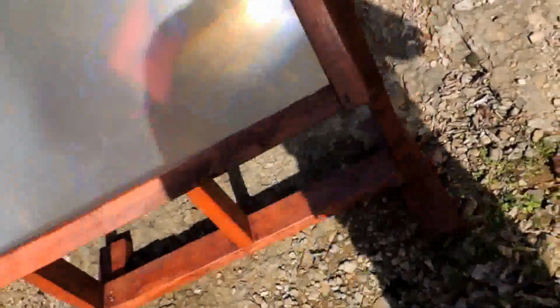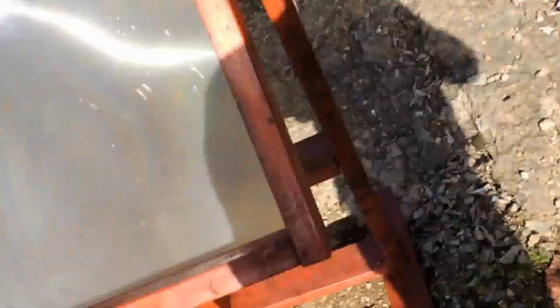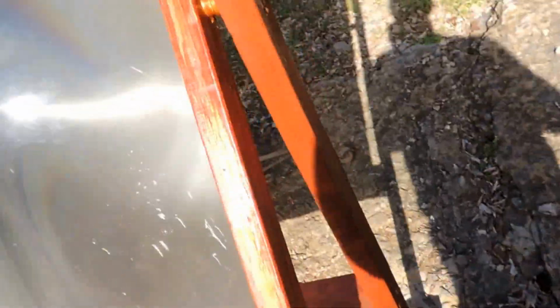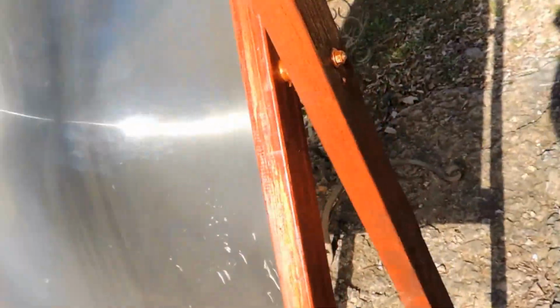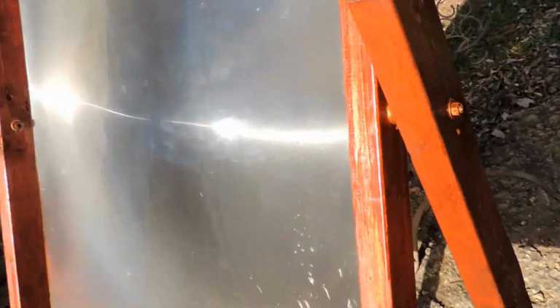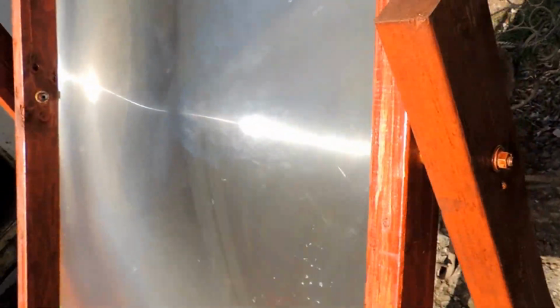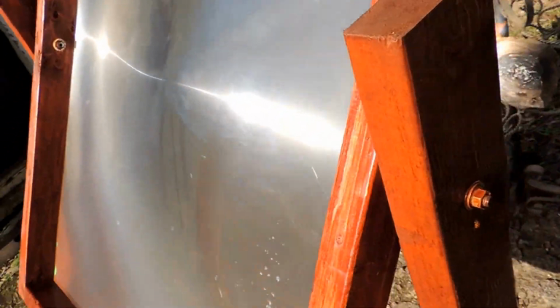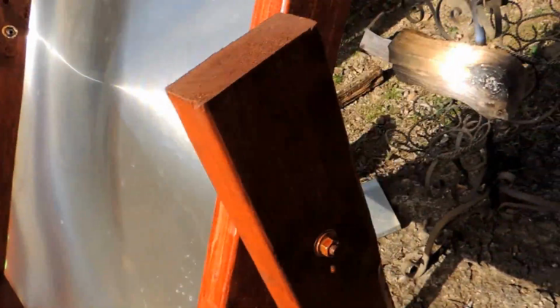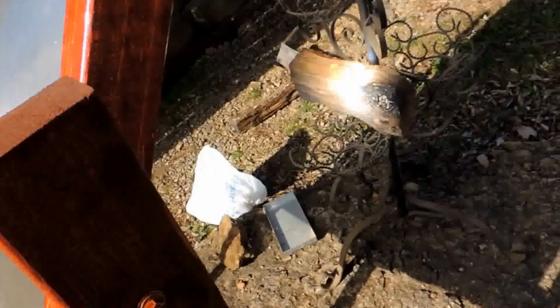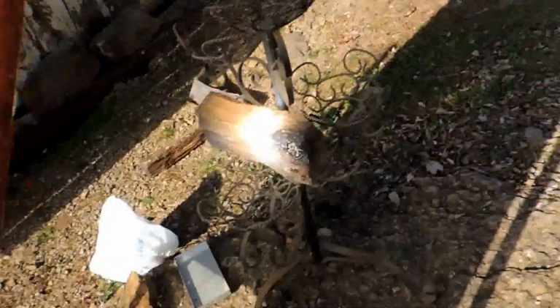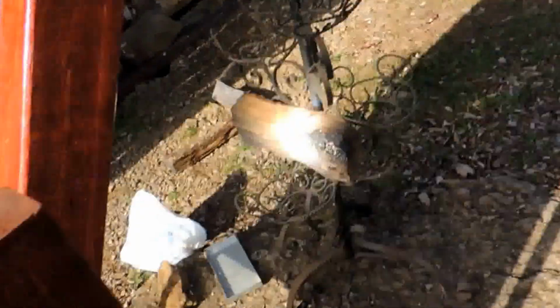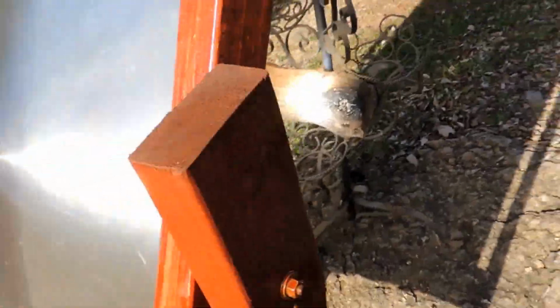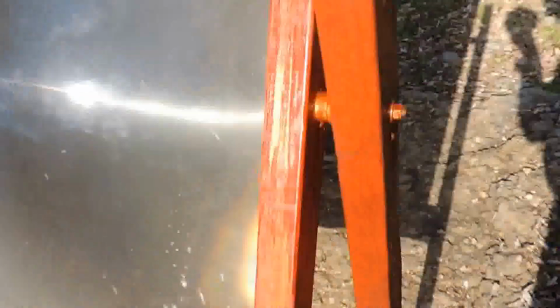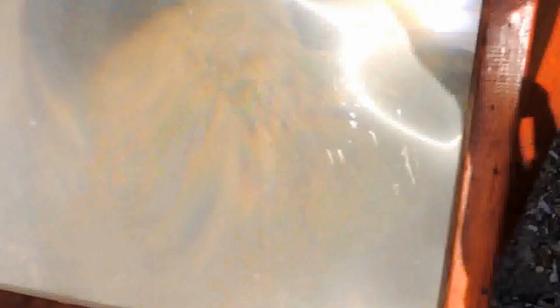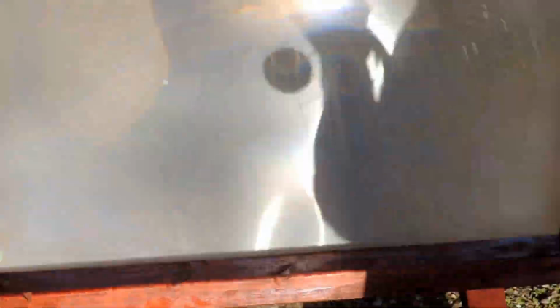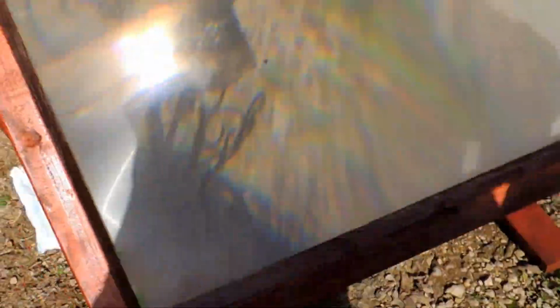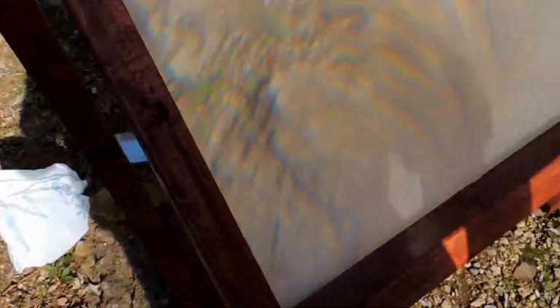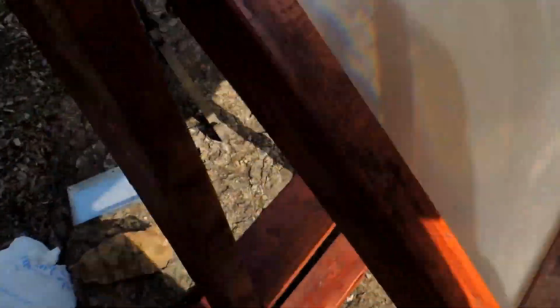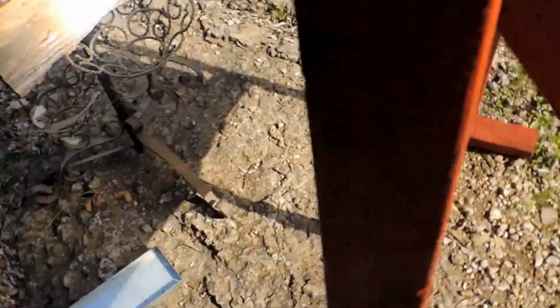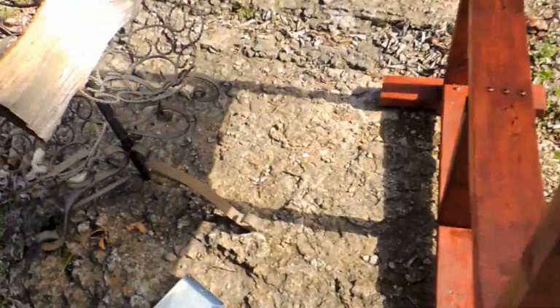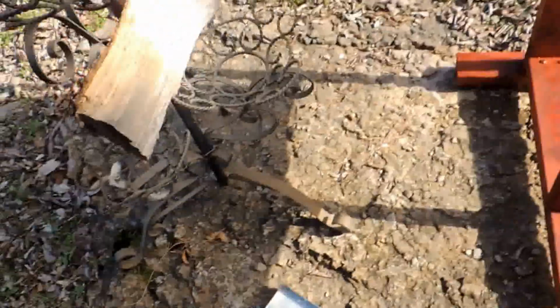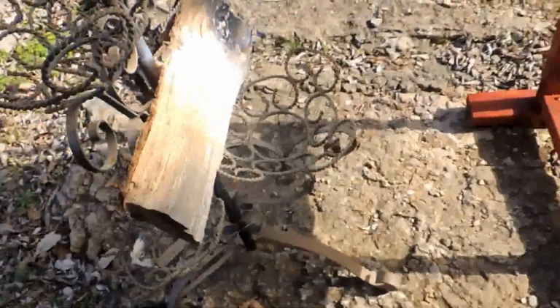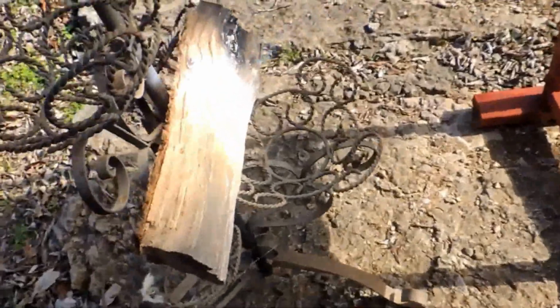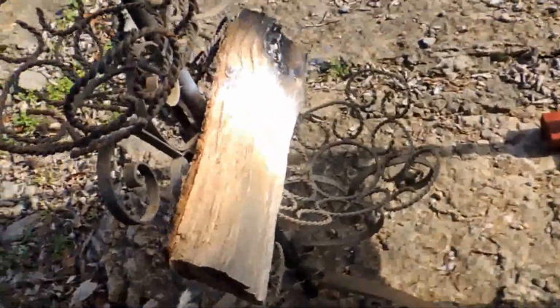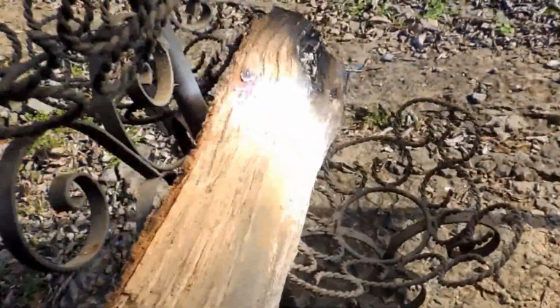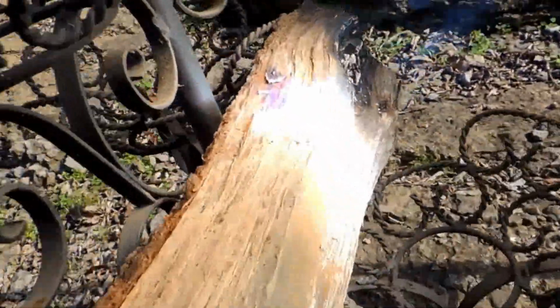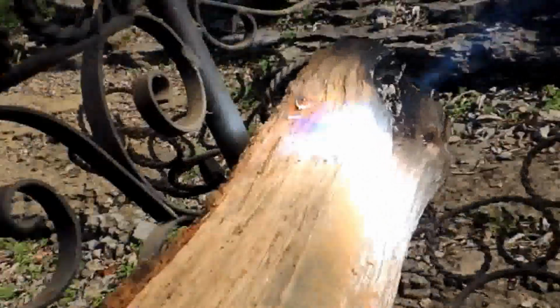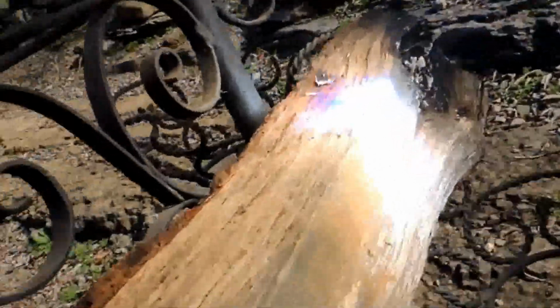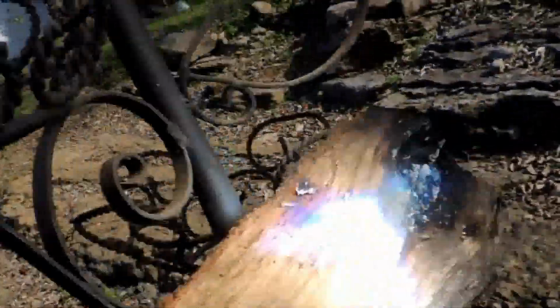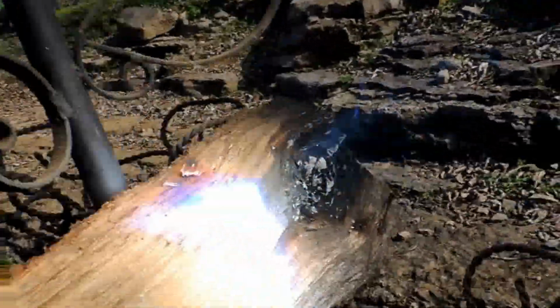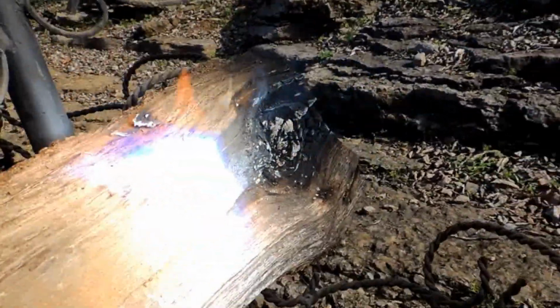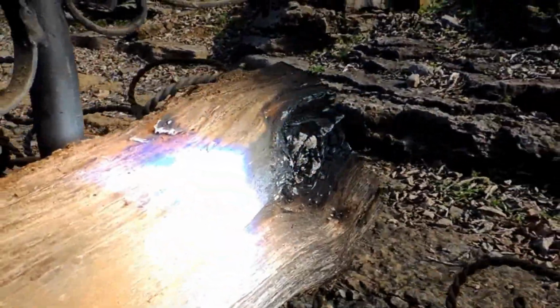A lot of applications from this — homemade cooker. It's ignited this piece of oak. Pretty easy. It's keeping it lit too.